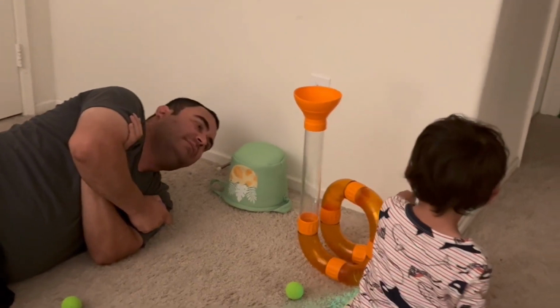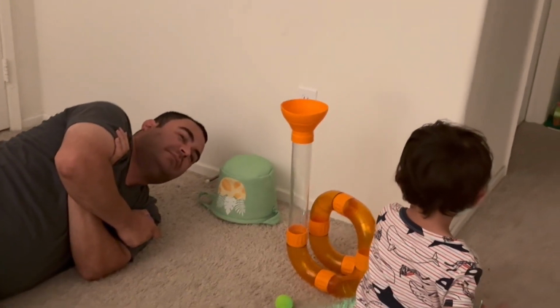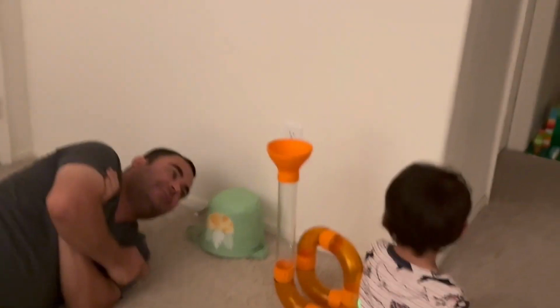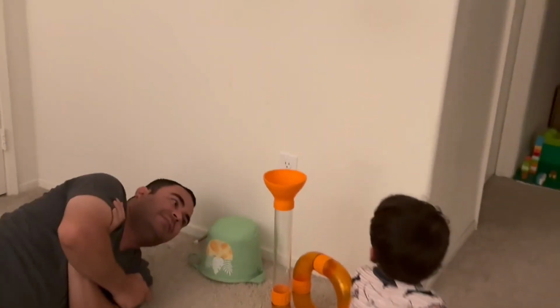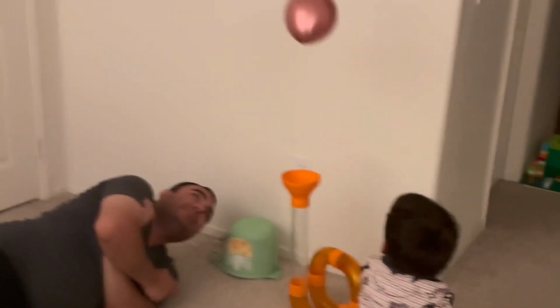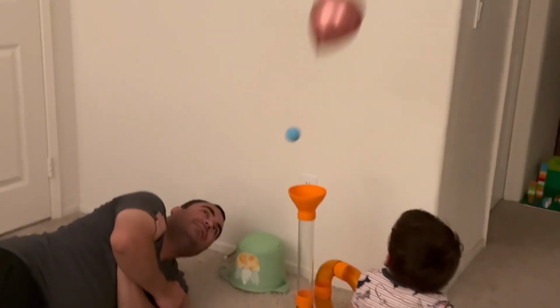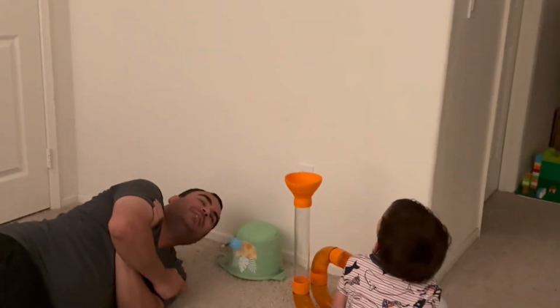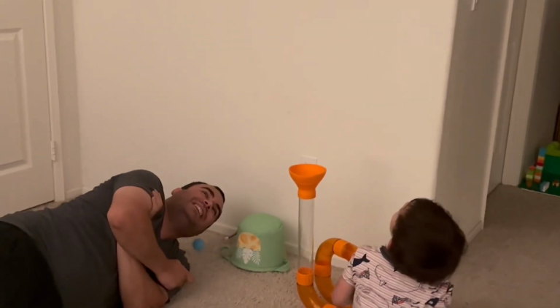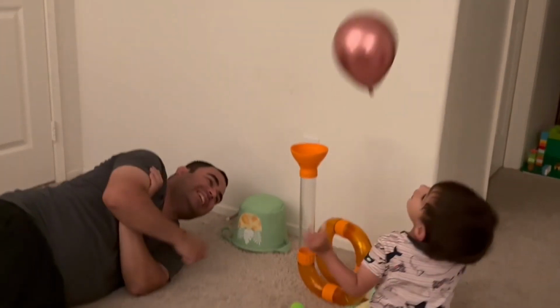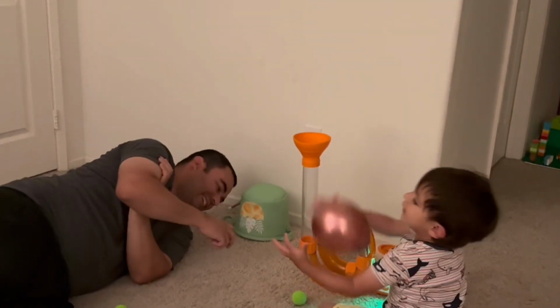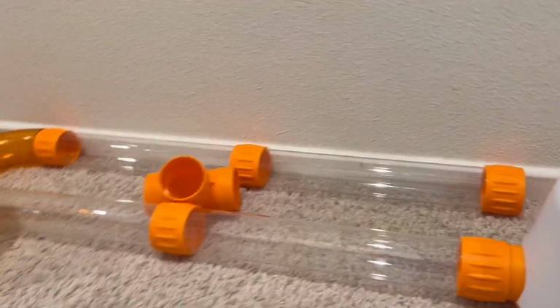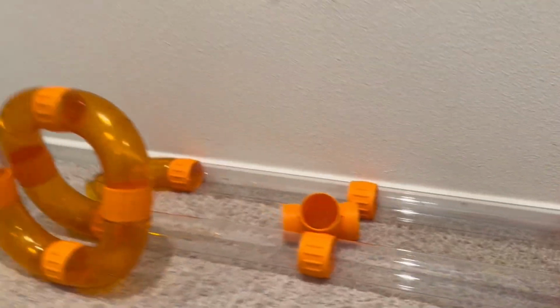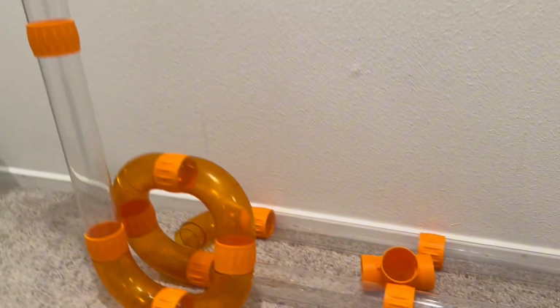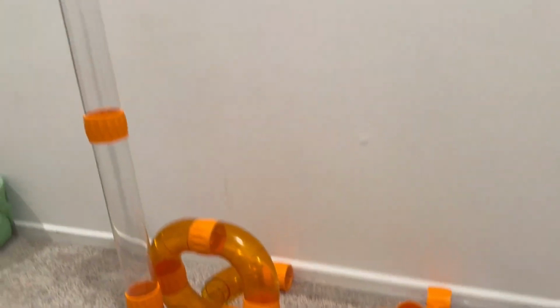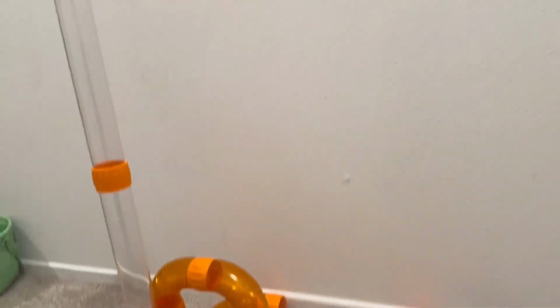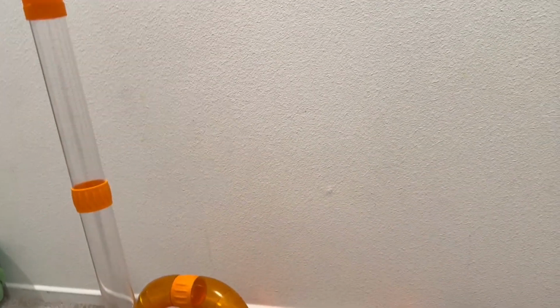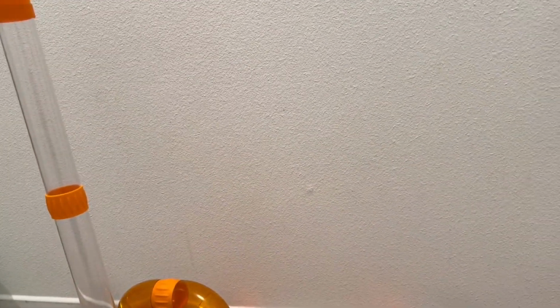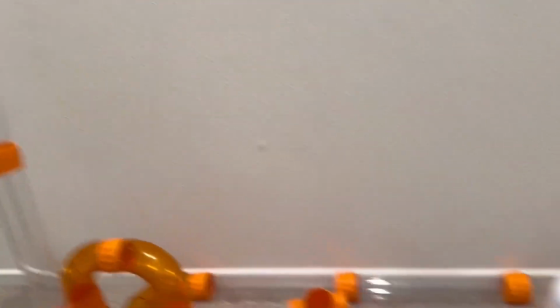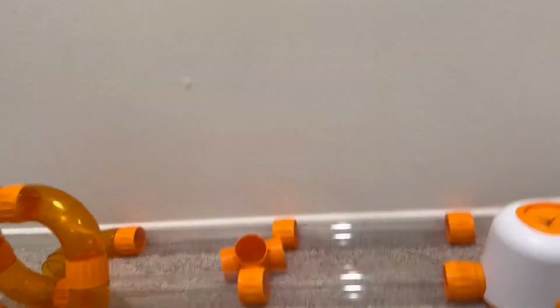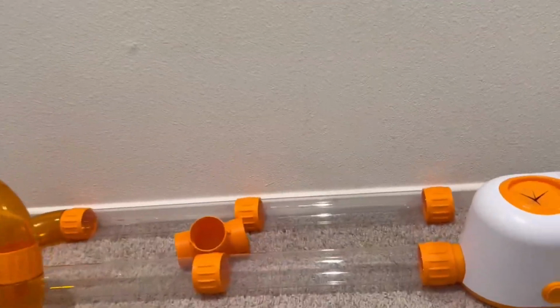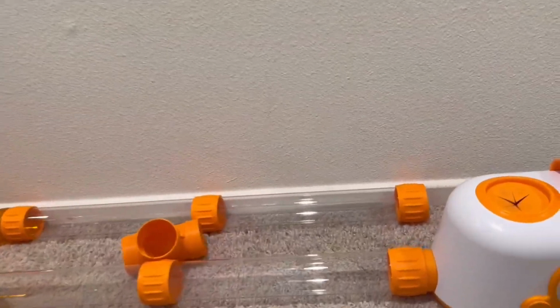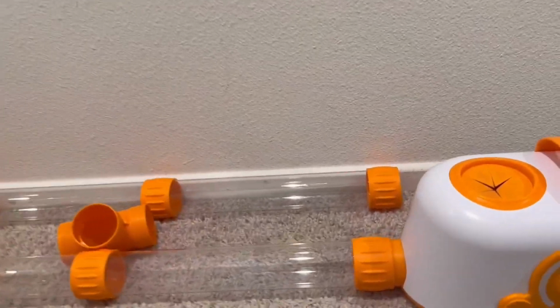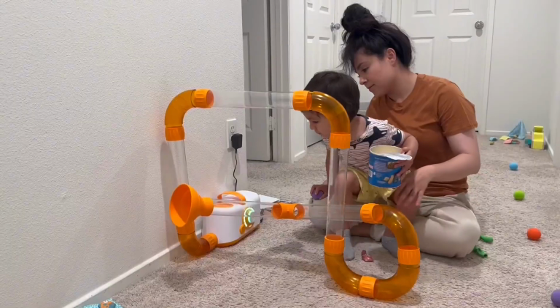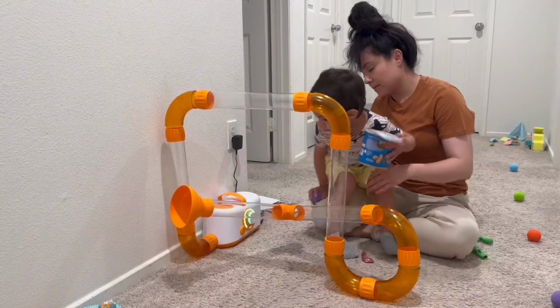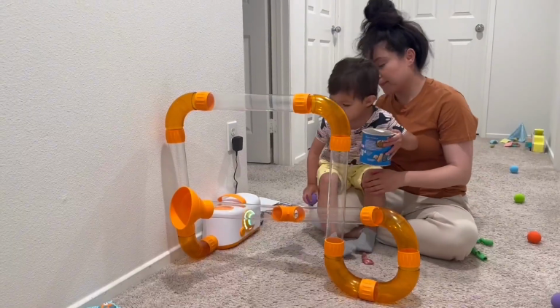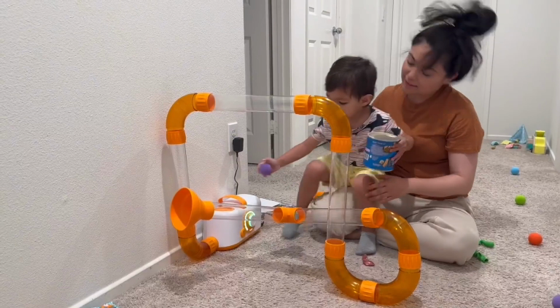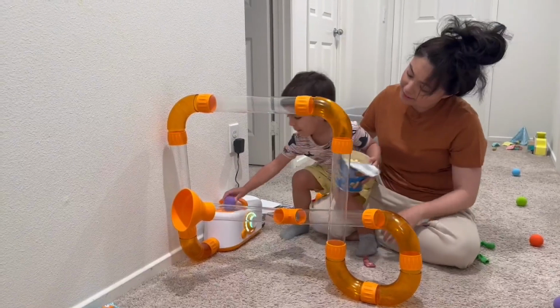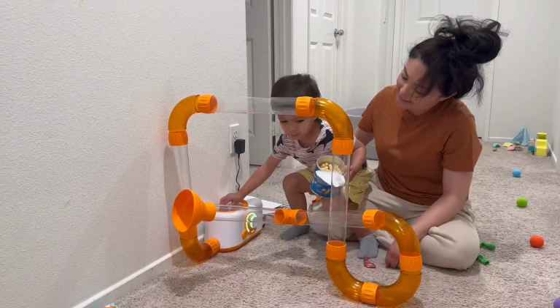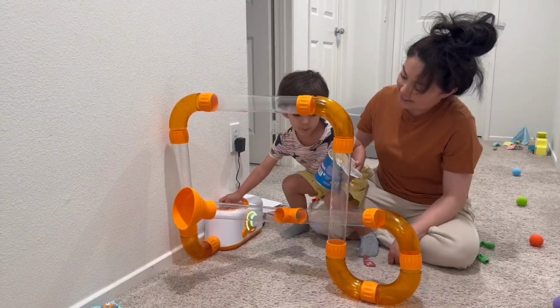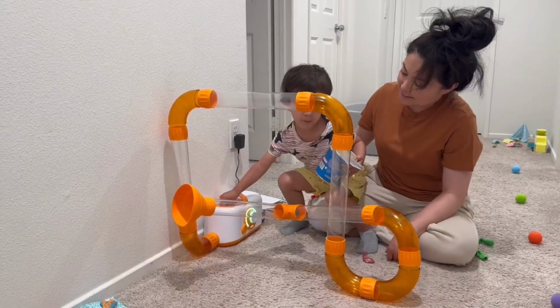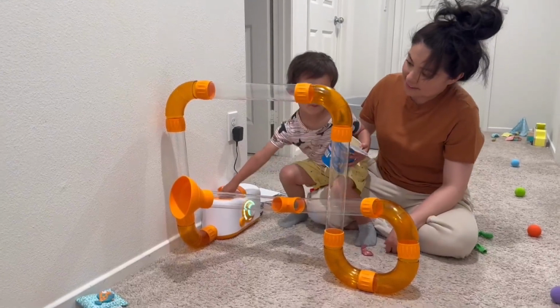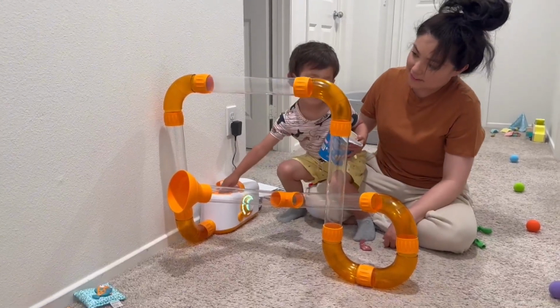What I really like is that you could take this anywhere. Basically these all come off so you could make any shape you like, and then of course you could get the extender kit. I'm going to insert a few clips of taking these apart and doing different shapes with them.